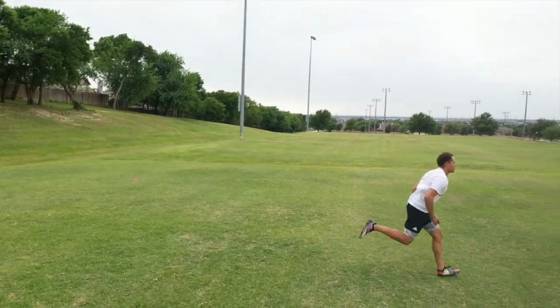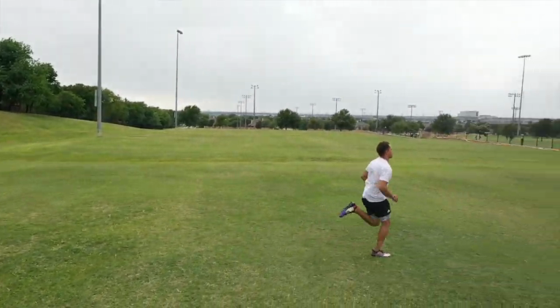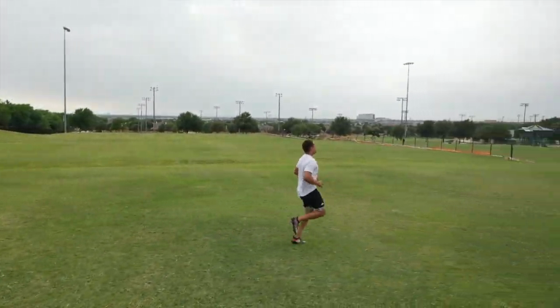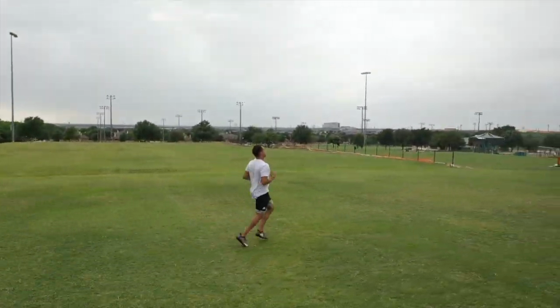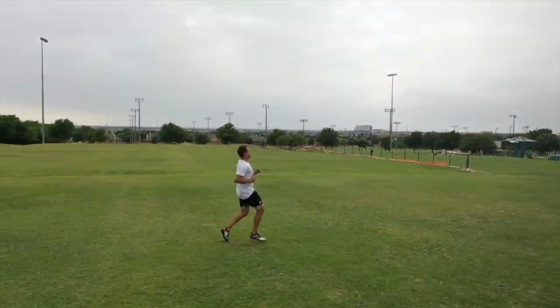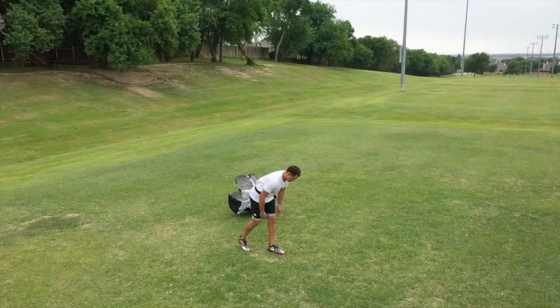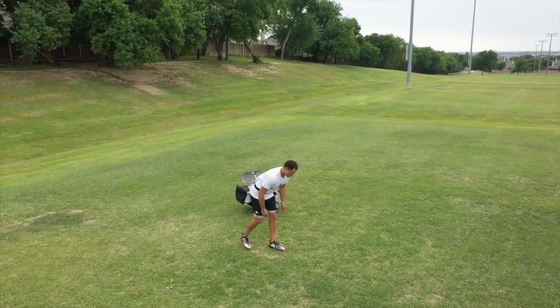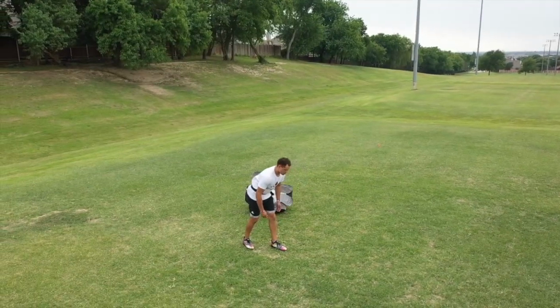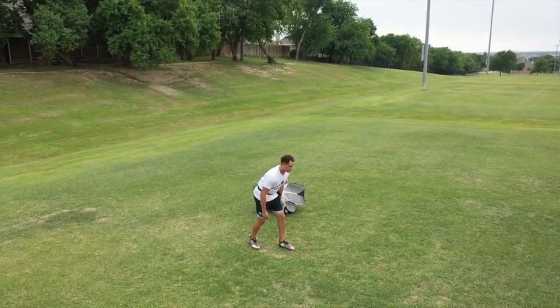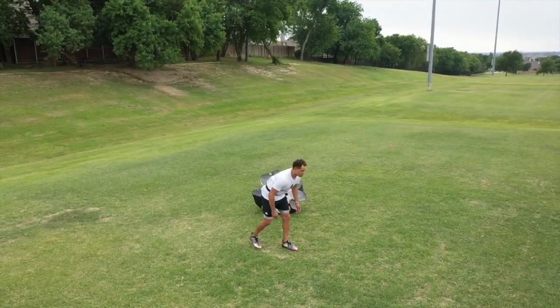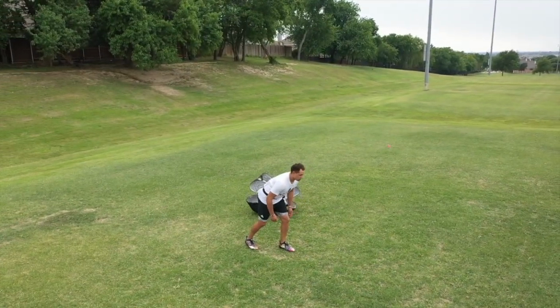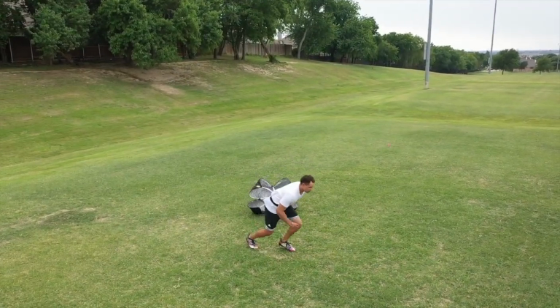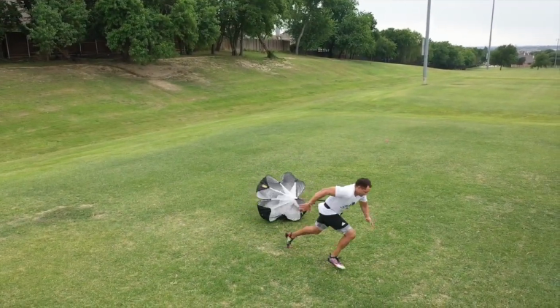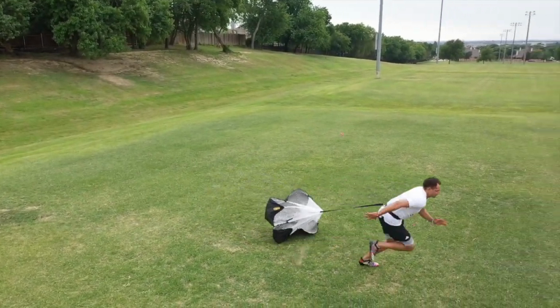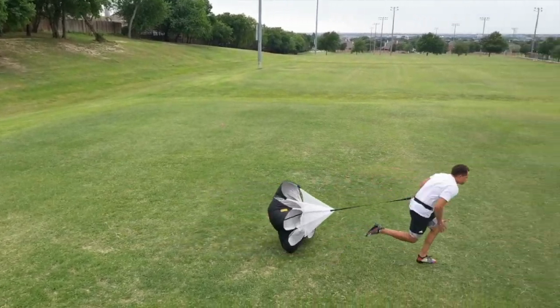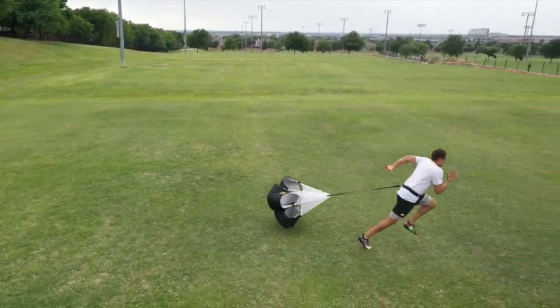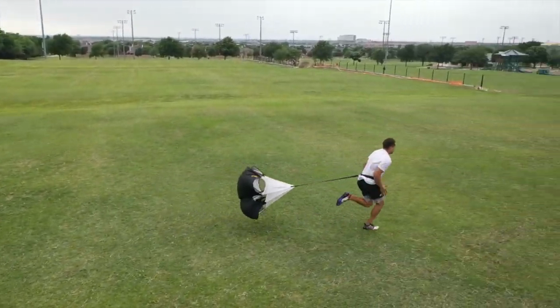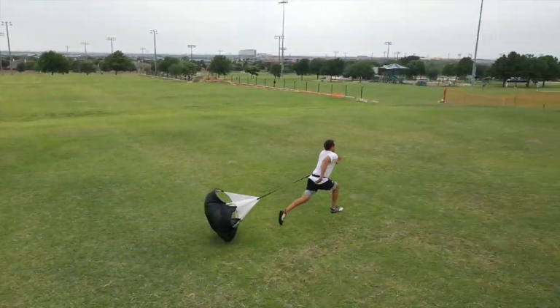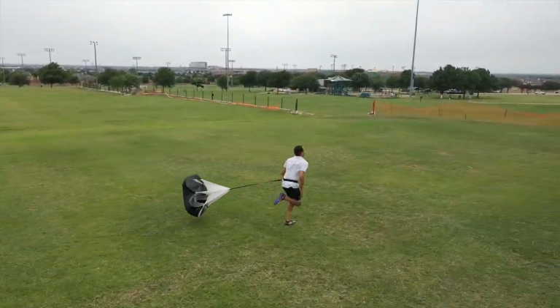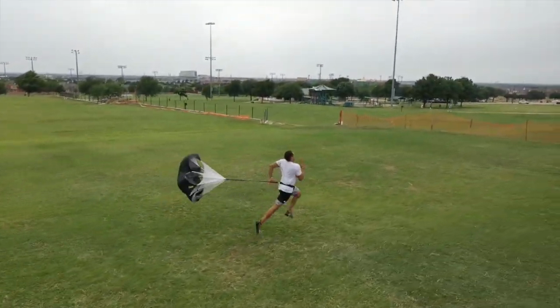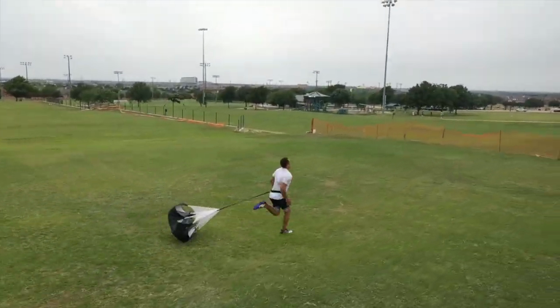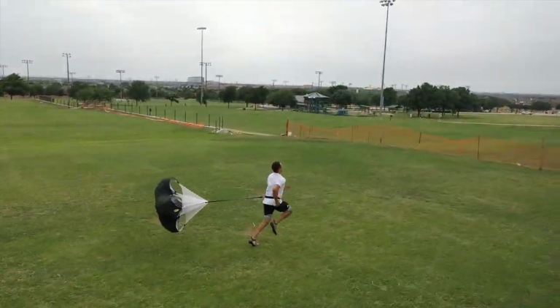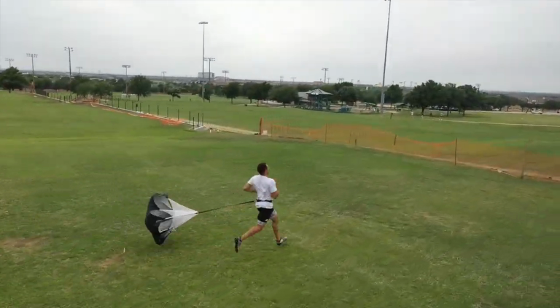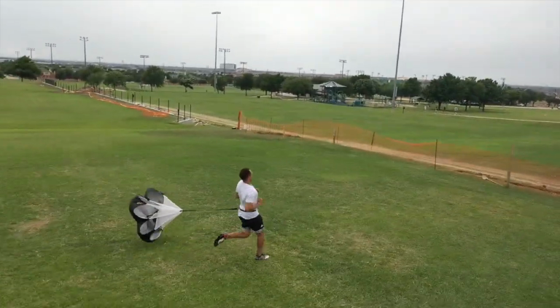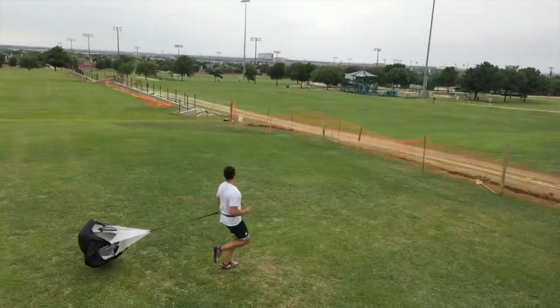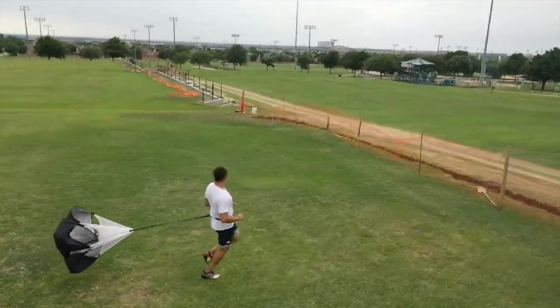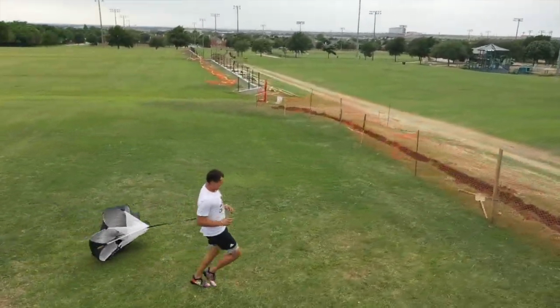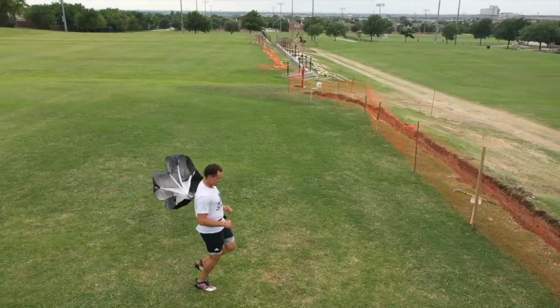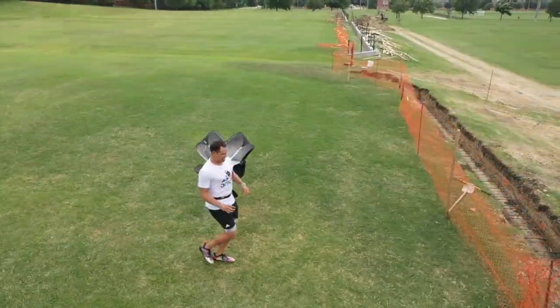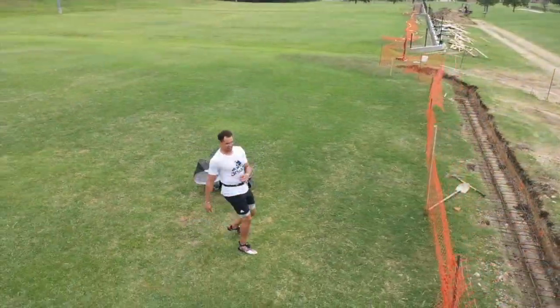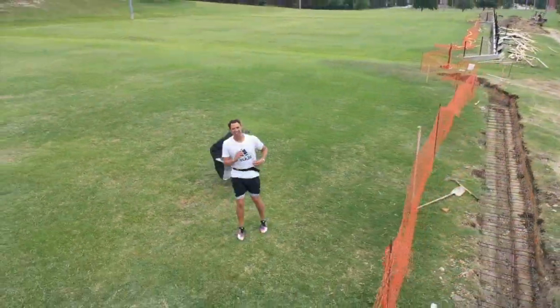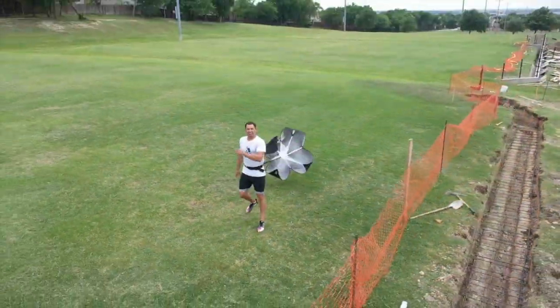Next up we got some parachute runs. I like running with some resistance just so that when I do run without it, I feel a lot more free. I feel a lot faster too for some reason.